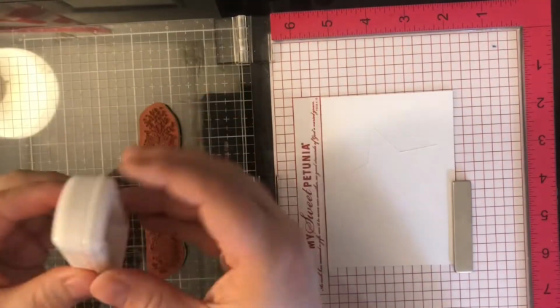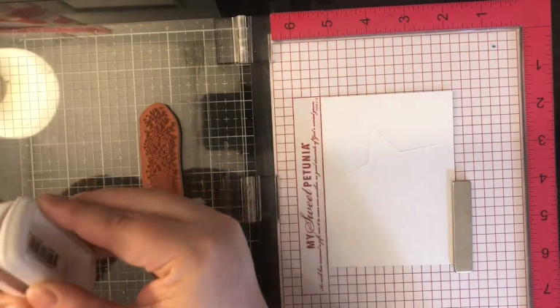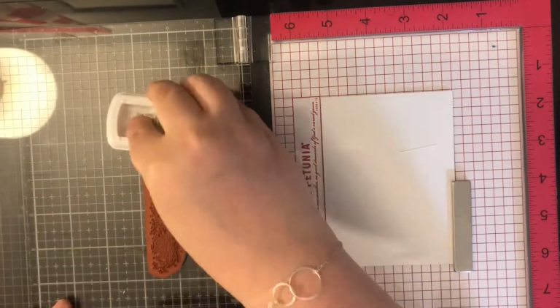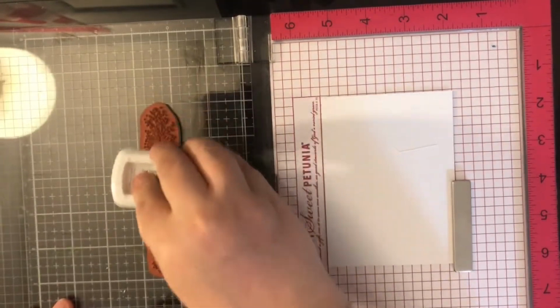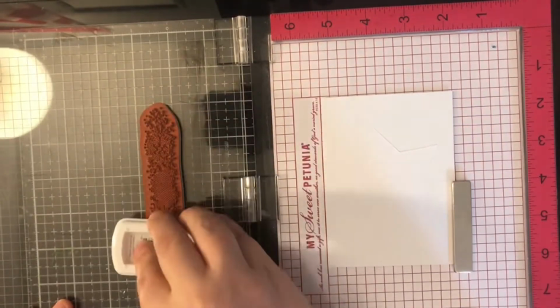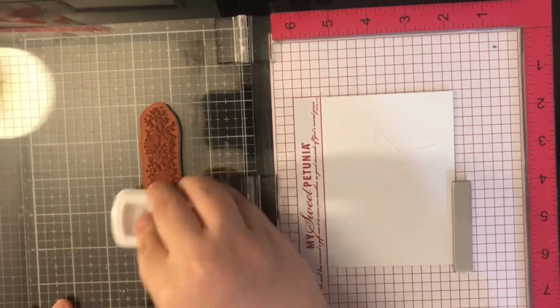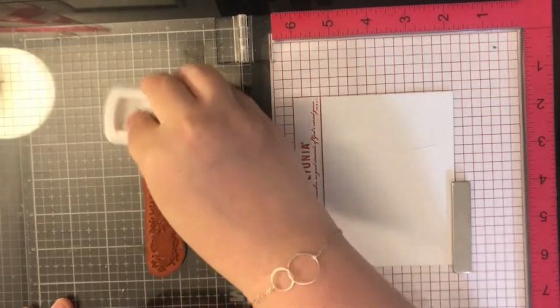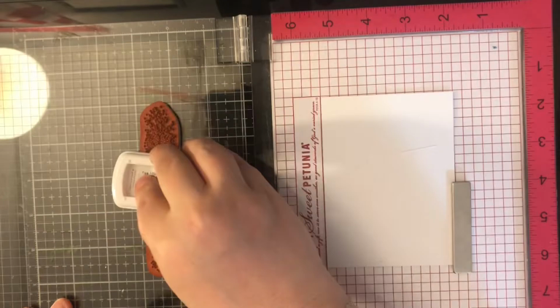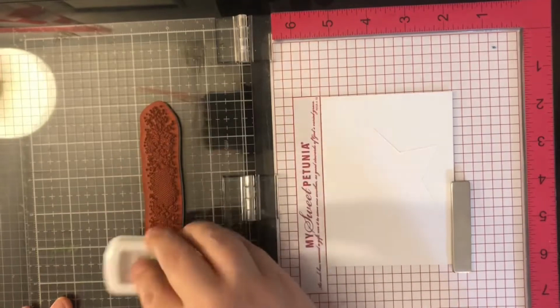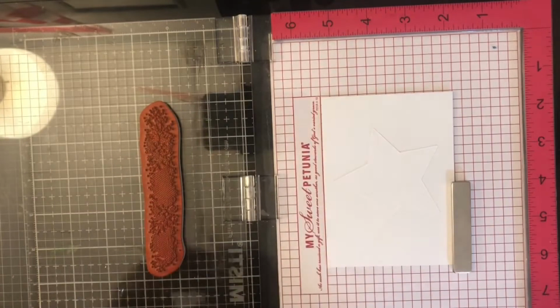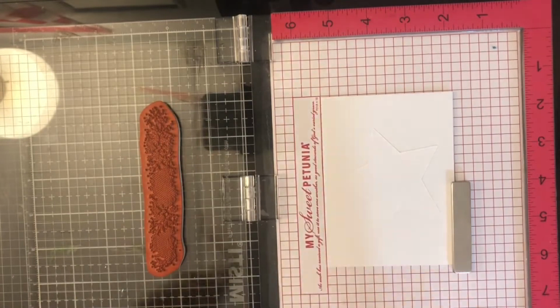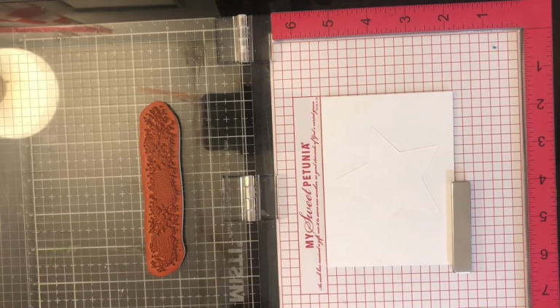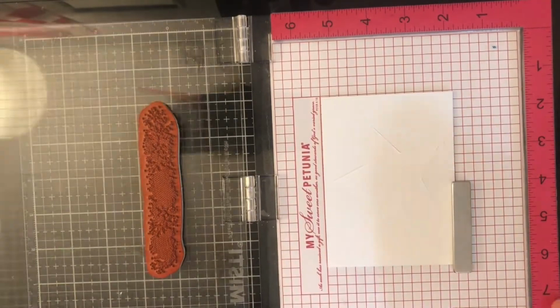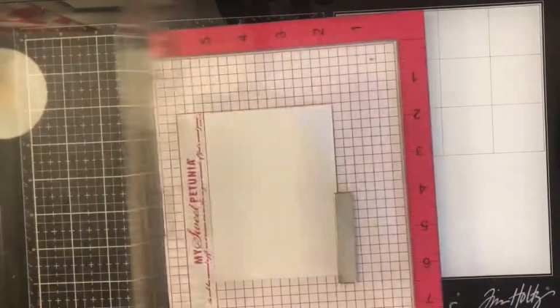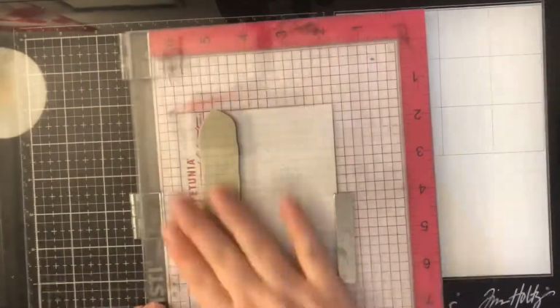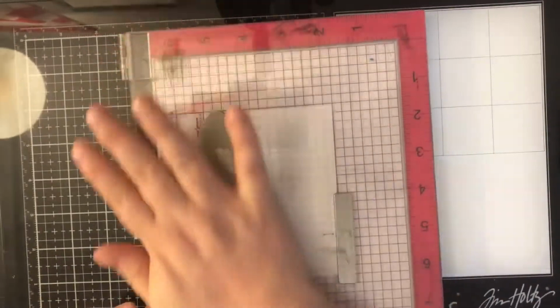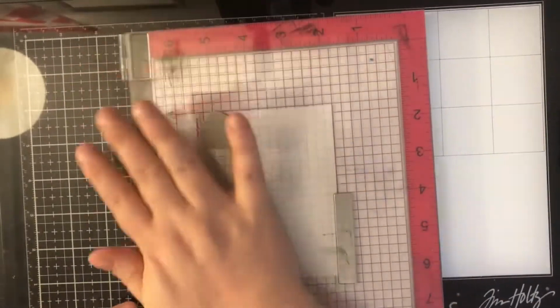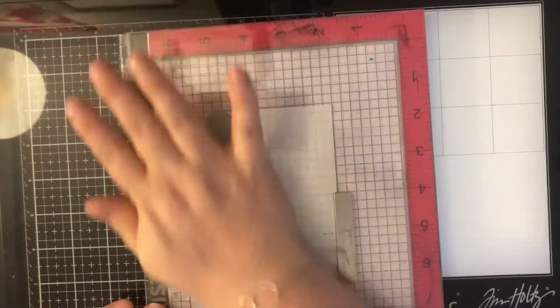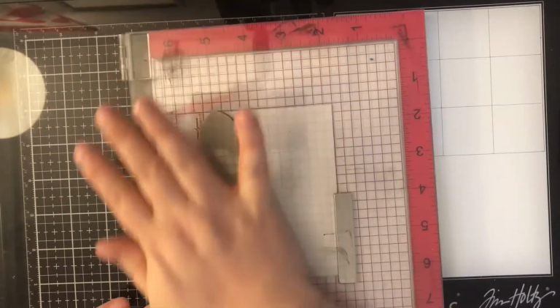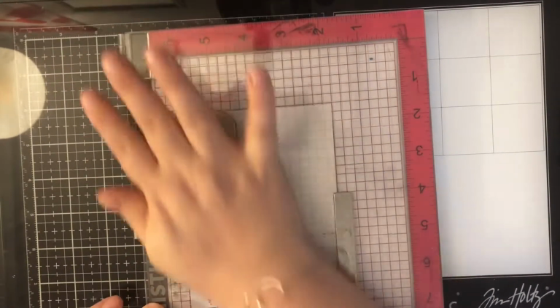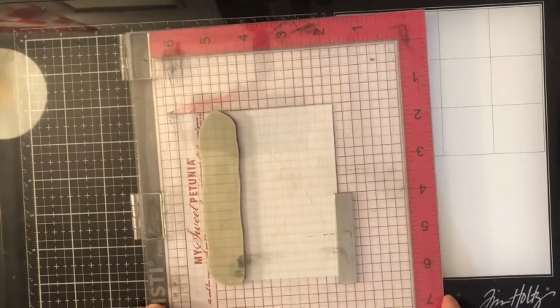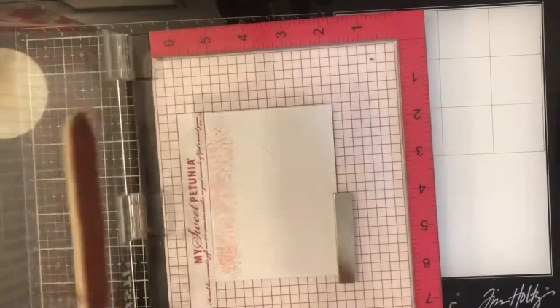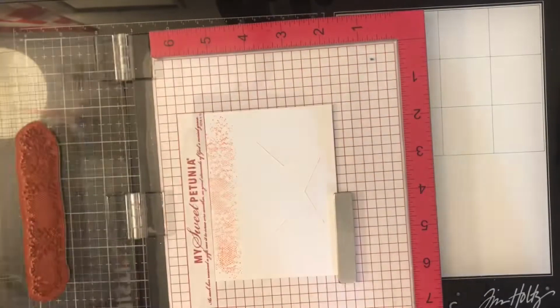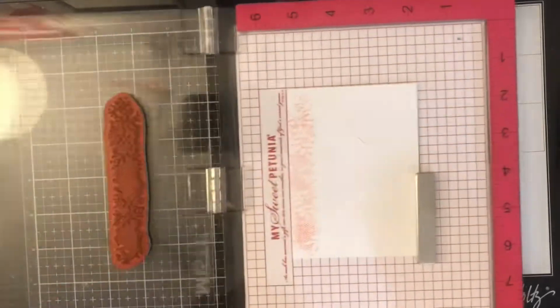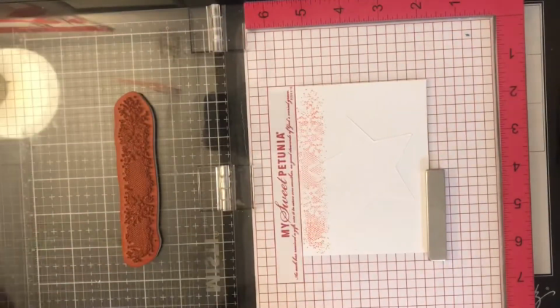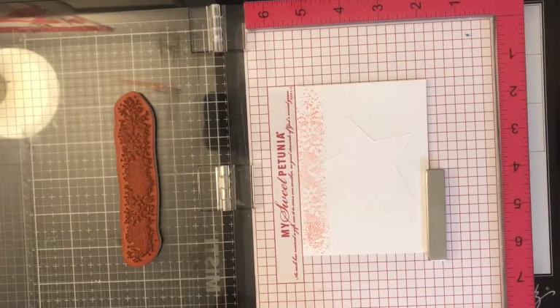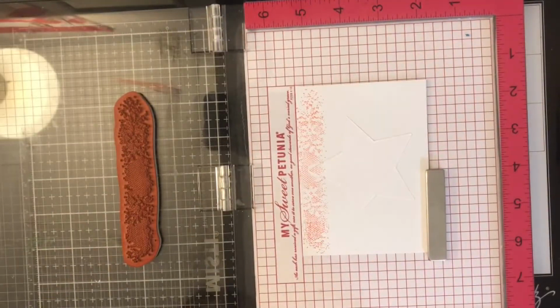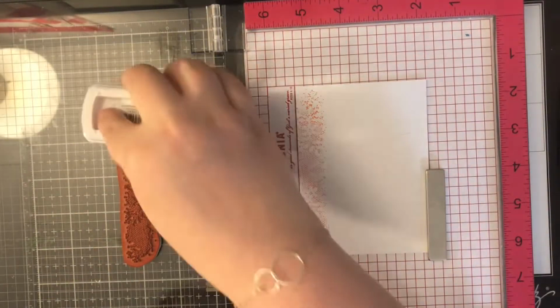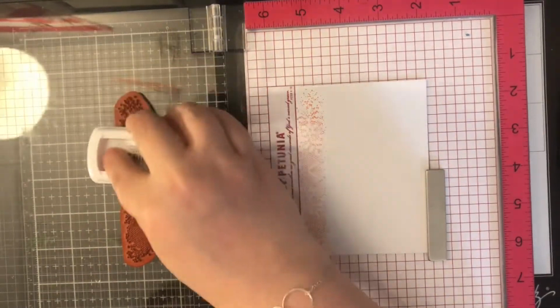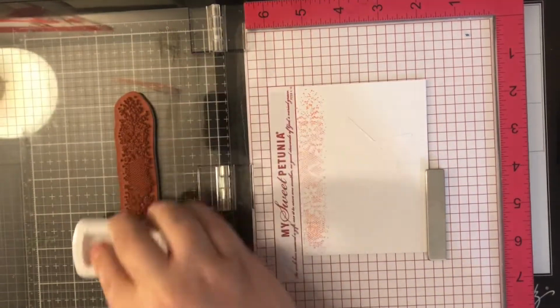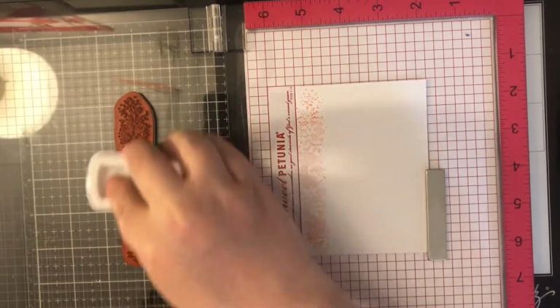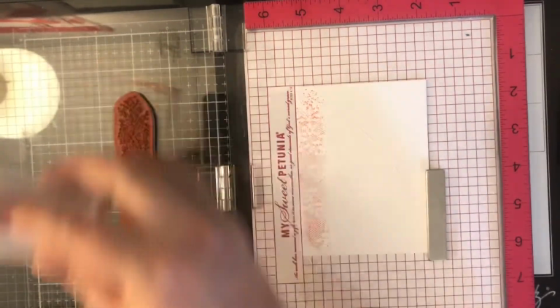I'm just going to go through and stamp these in rainbow order right over this masking paper, clean it off with my Brutus Monroe Squeaky Clean, and then move on to the next color. Some of them I stamped twice, some of them I only needed to stamp once.